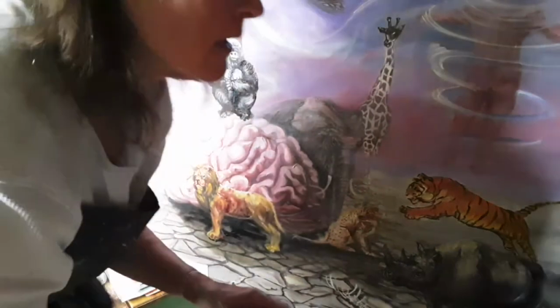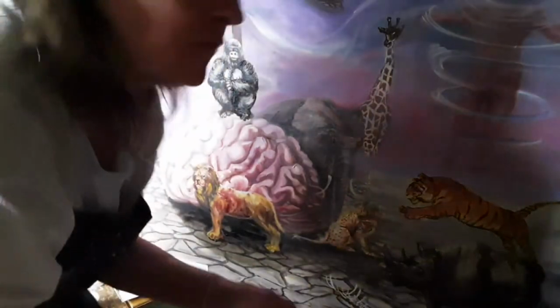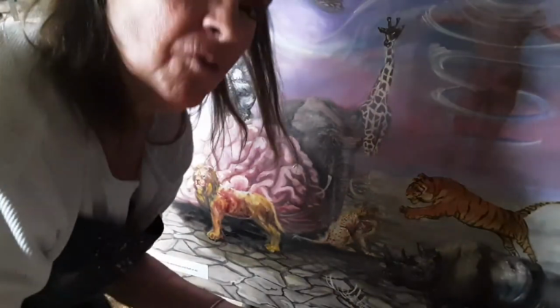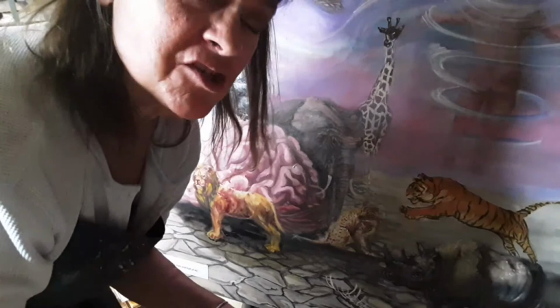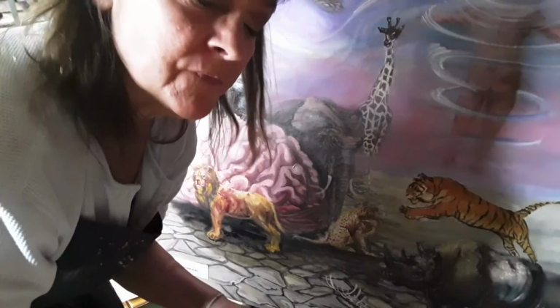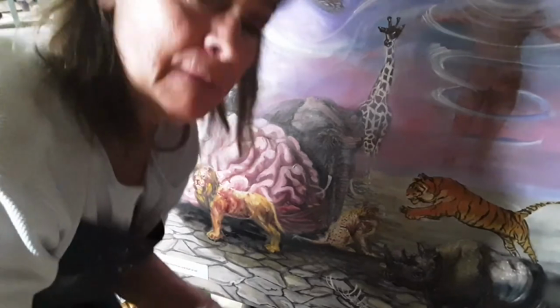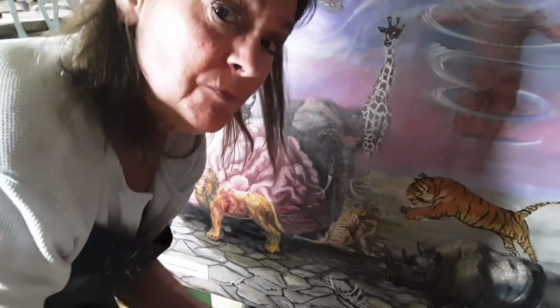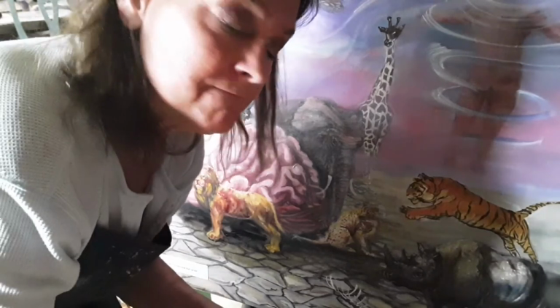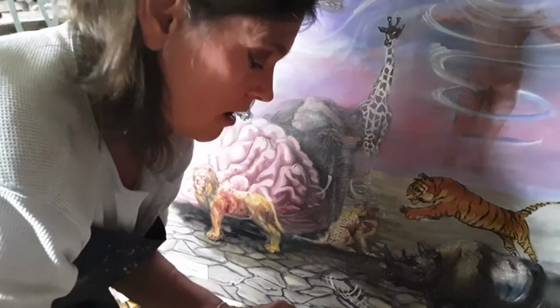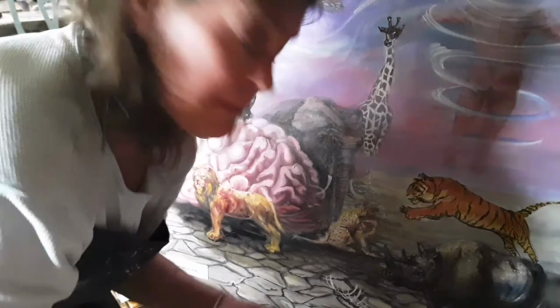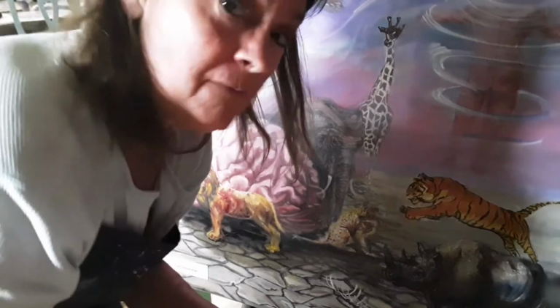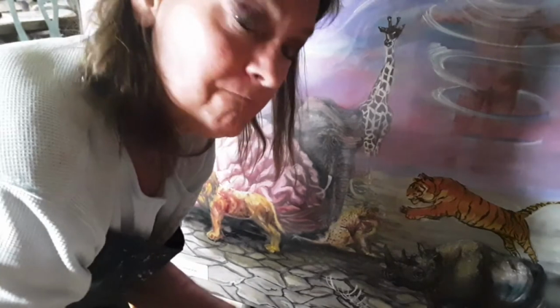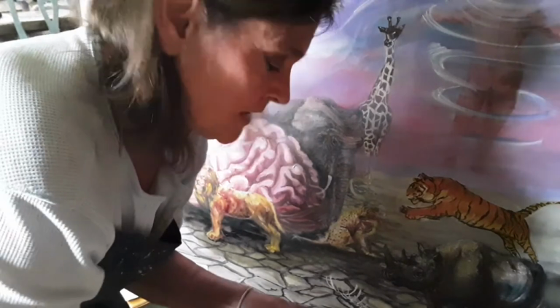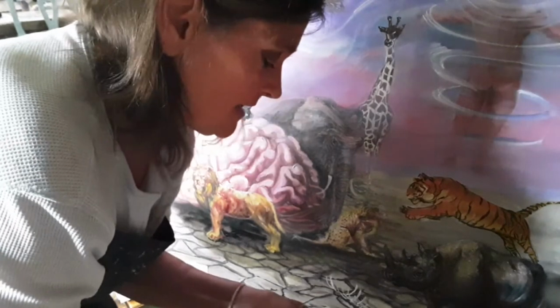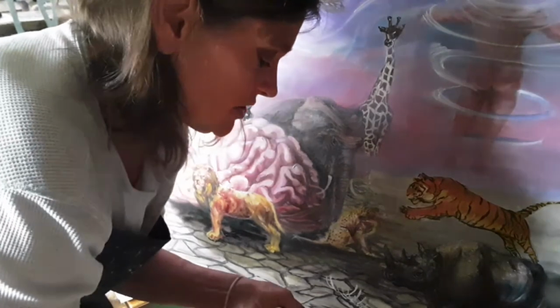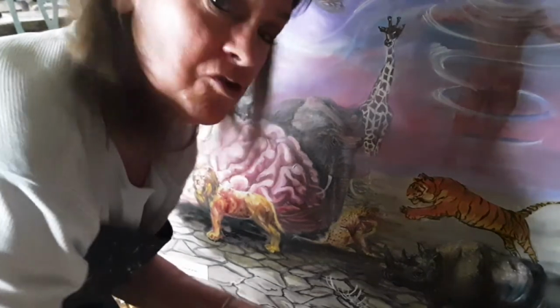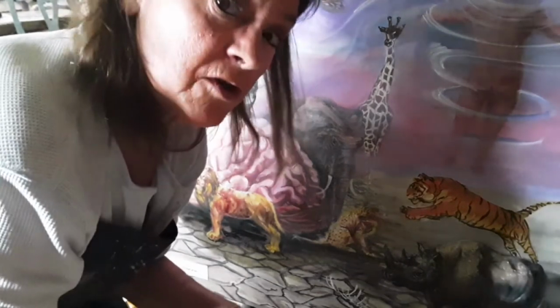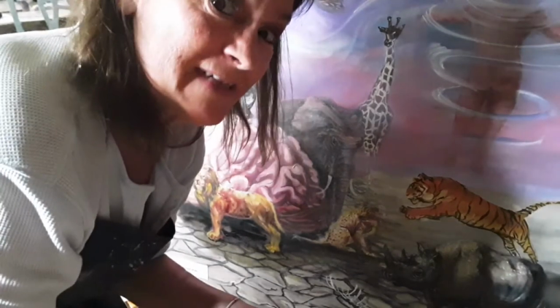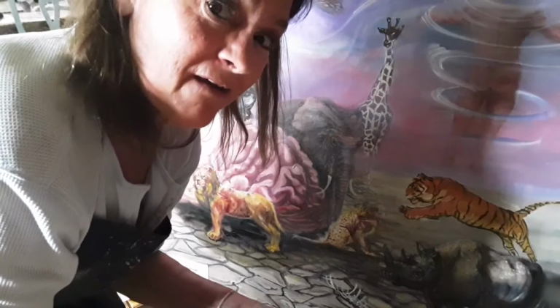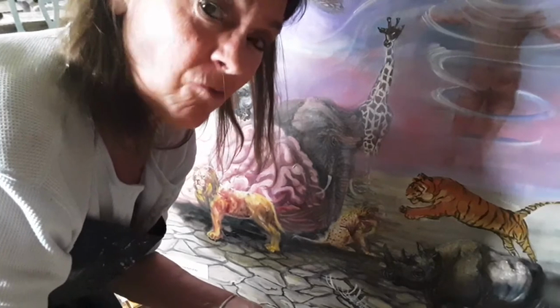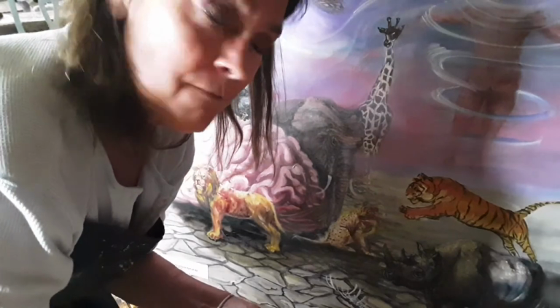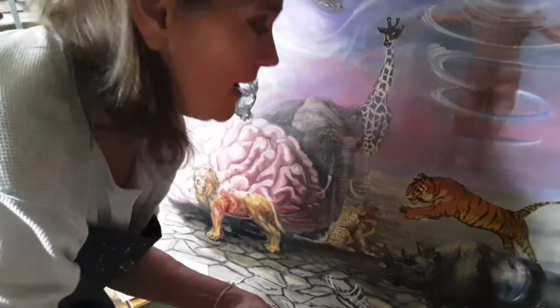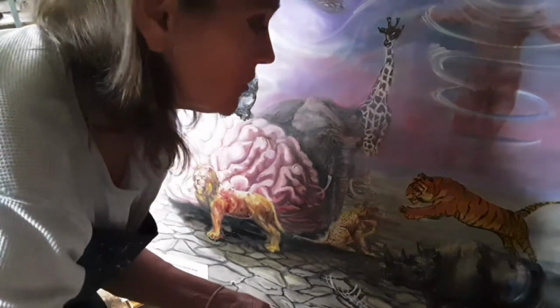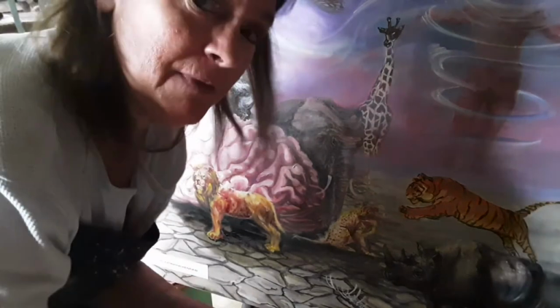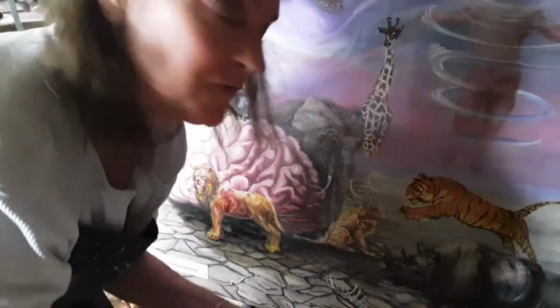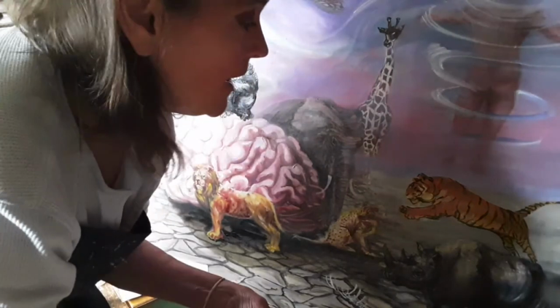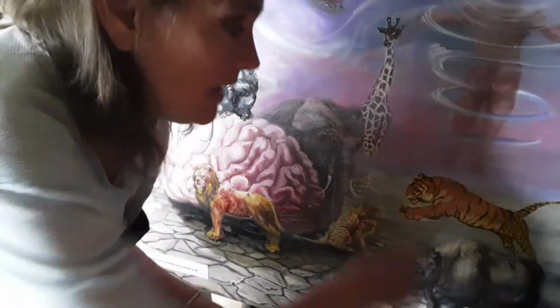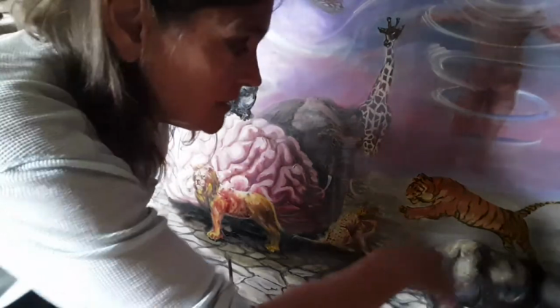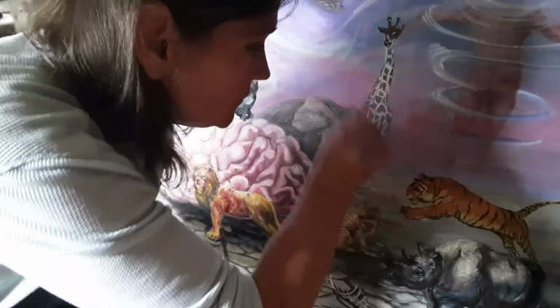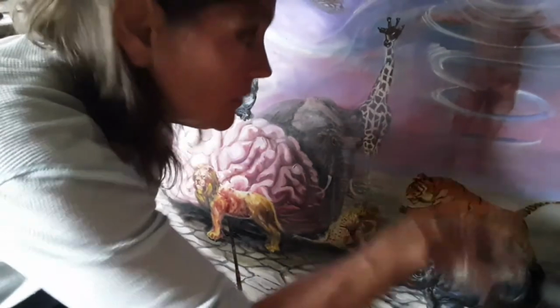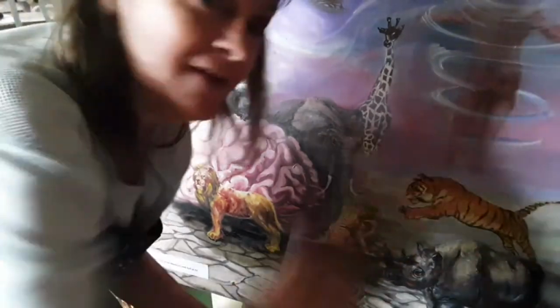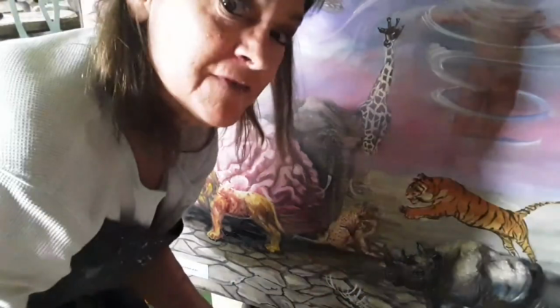So thank you for watching. Sponsor me, give me the thumbs up, and I will teach you short, quick tips on art — Raw Art by Mayo. Look me up on YouTube and we'll continue doing one animal at a time. You can learn how to paint animals and then add them to whatever composition you want.